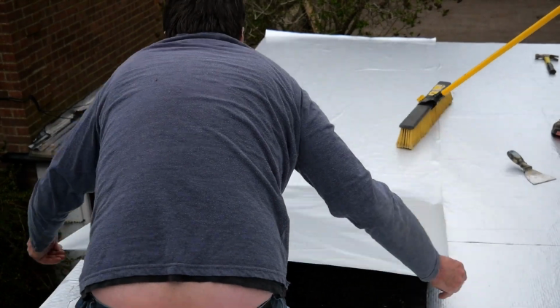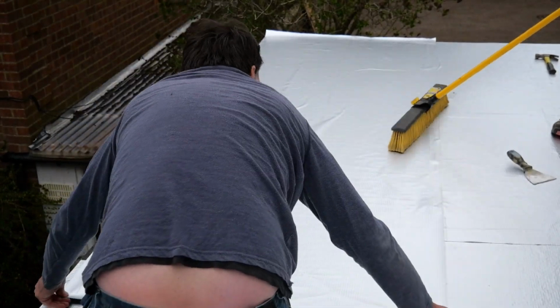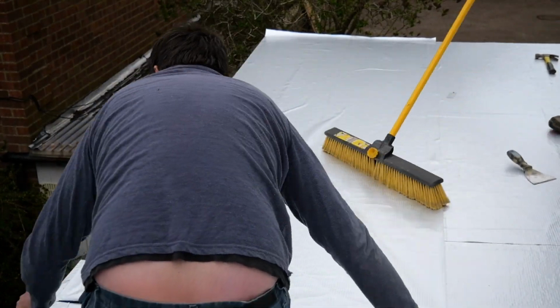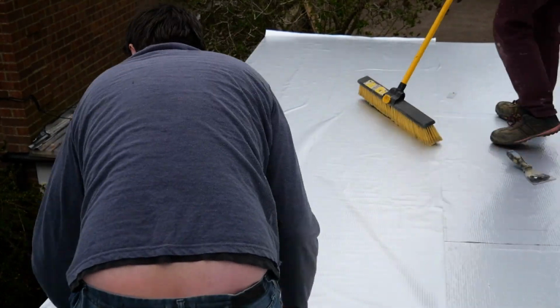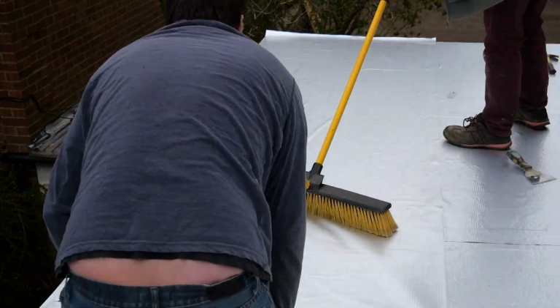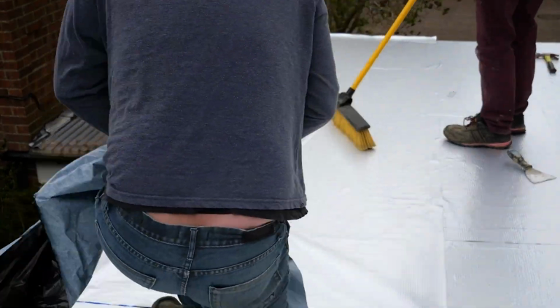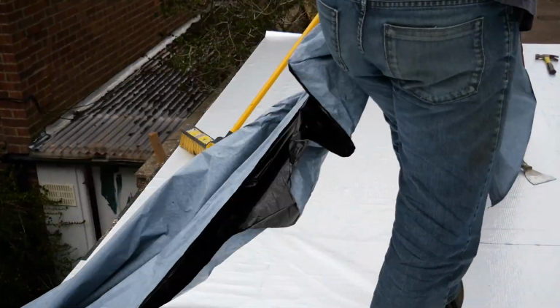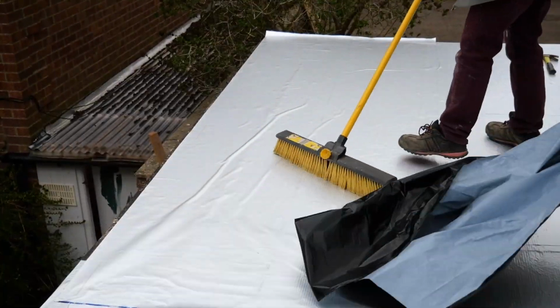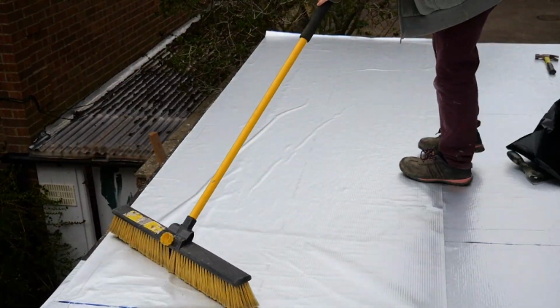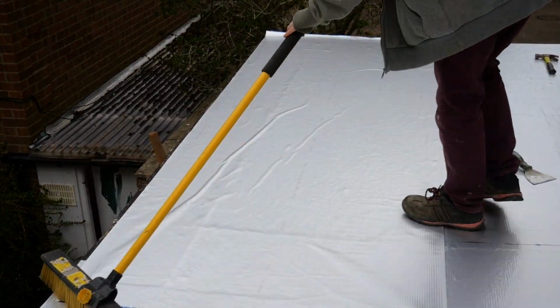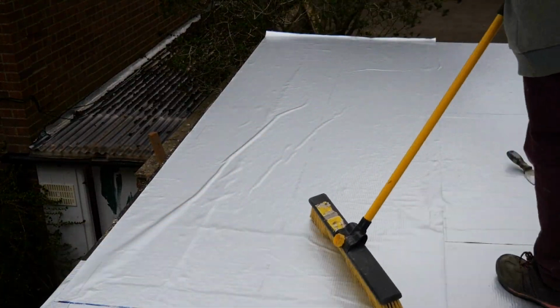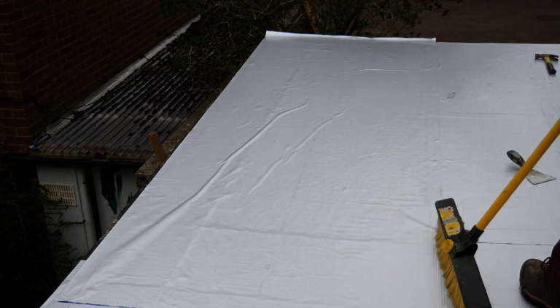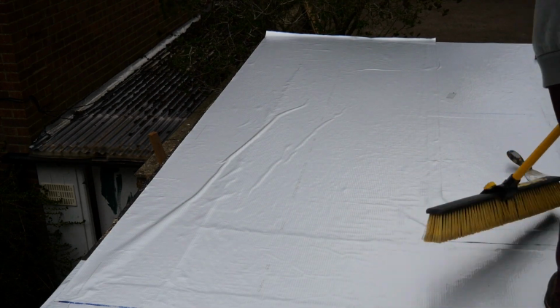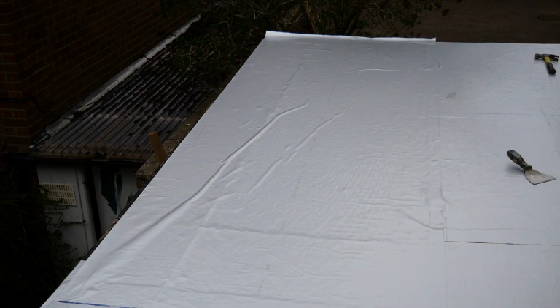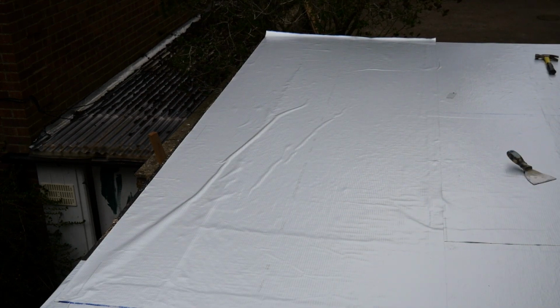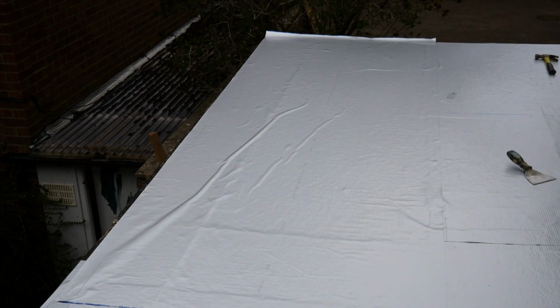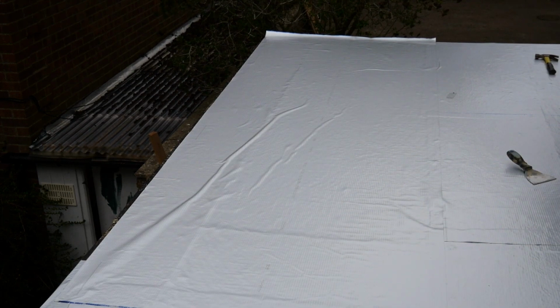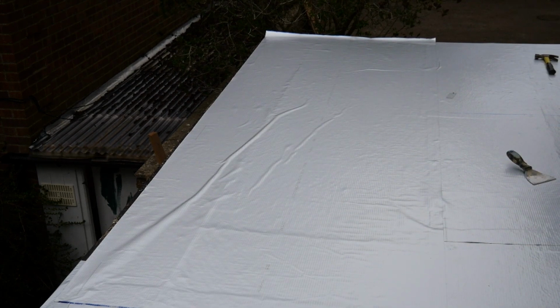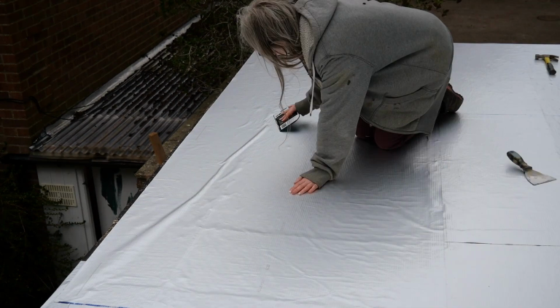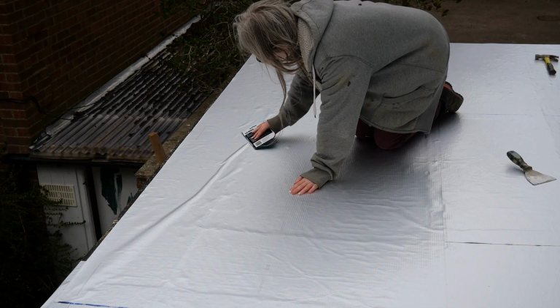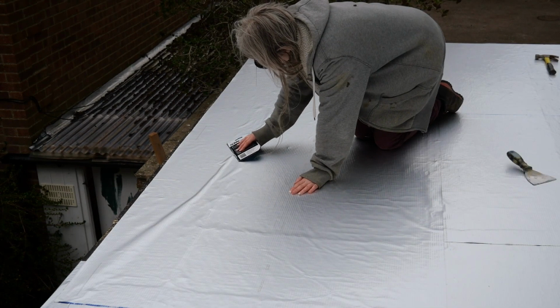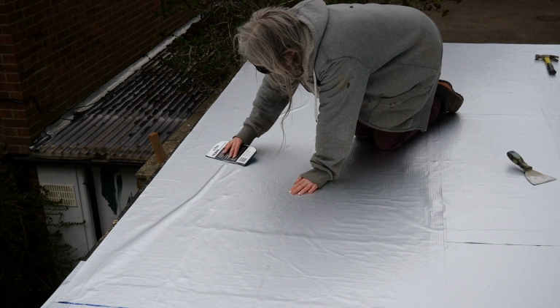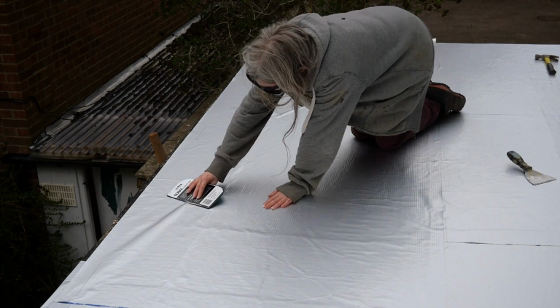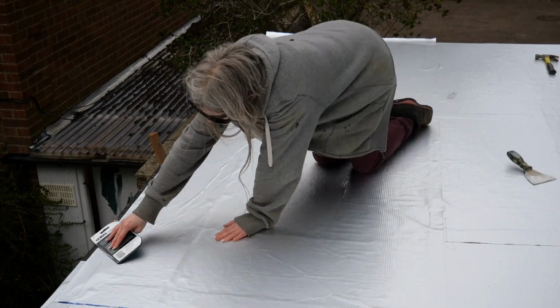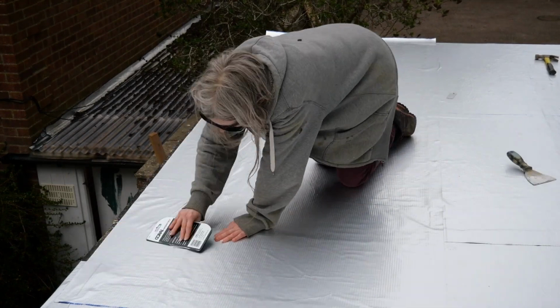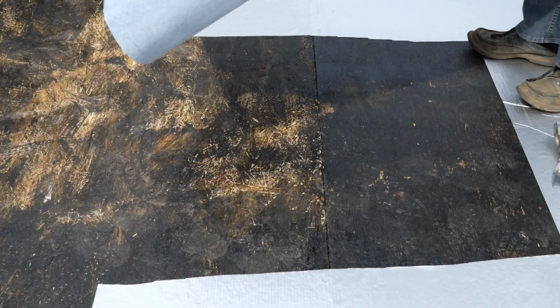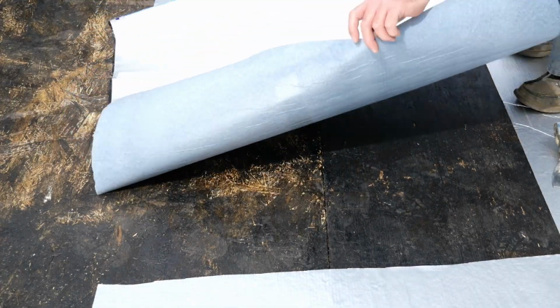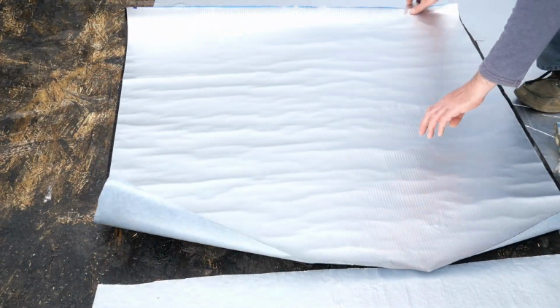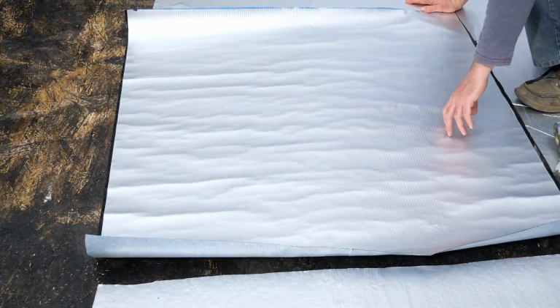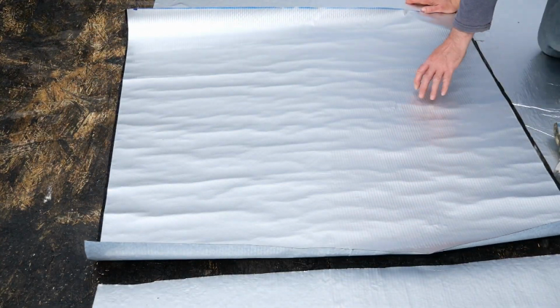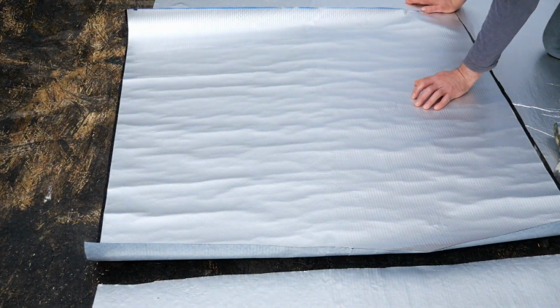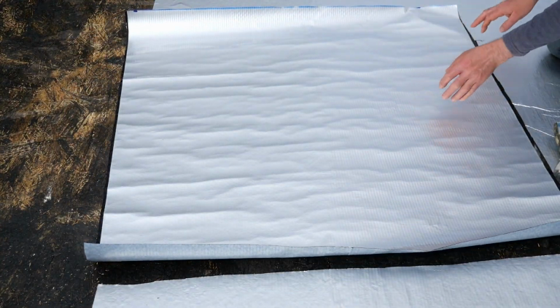As it's laid into position you need to brush out the air bubbles. We also found it very useful to use a wallpaper scraper to get rid of any remaining air bubbles in the Alutrex after it was laid.